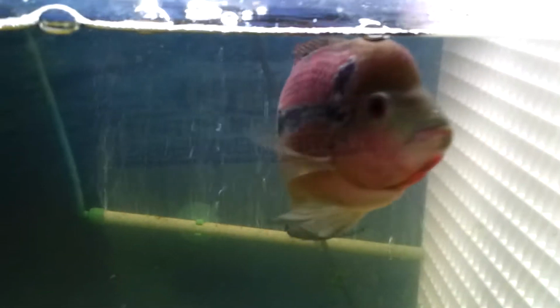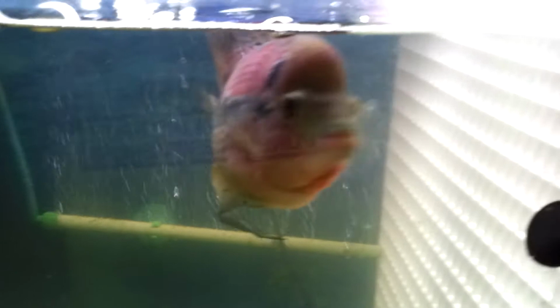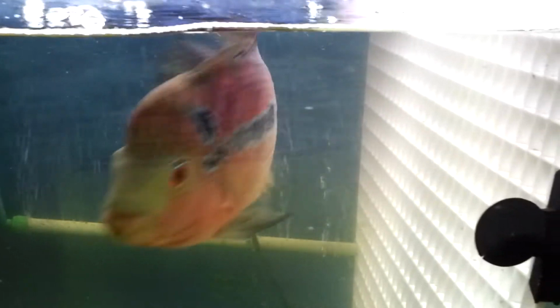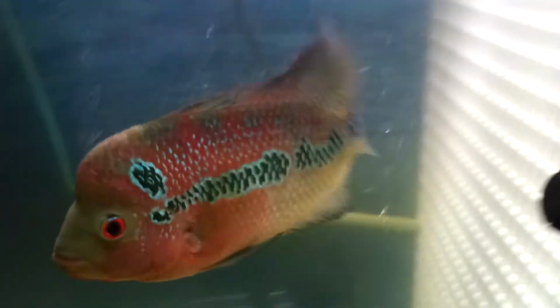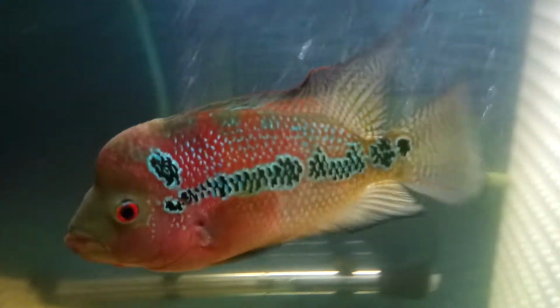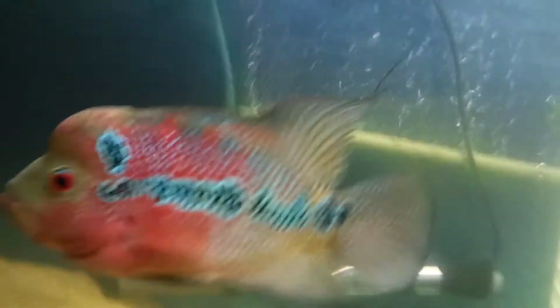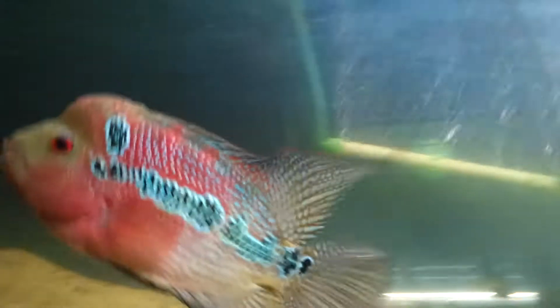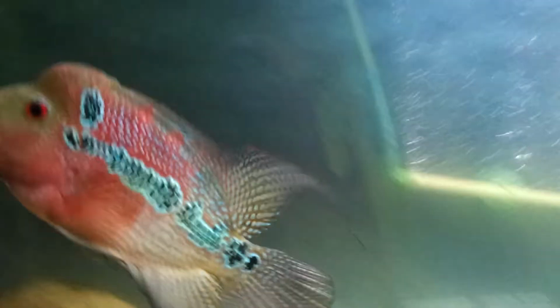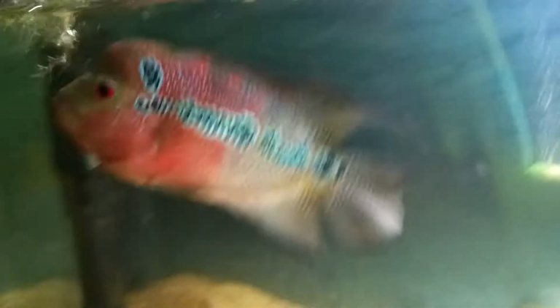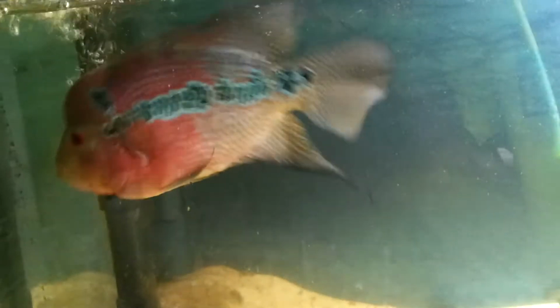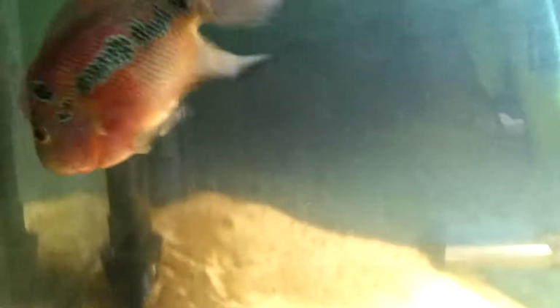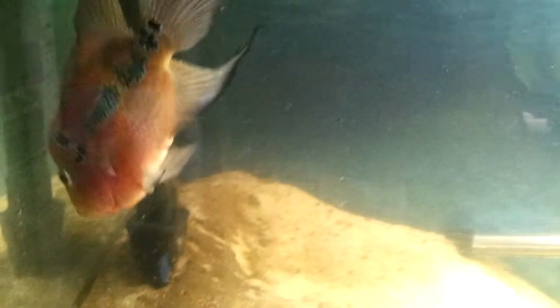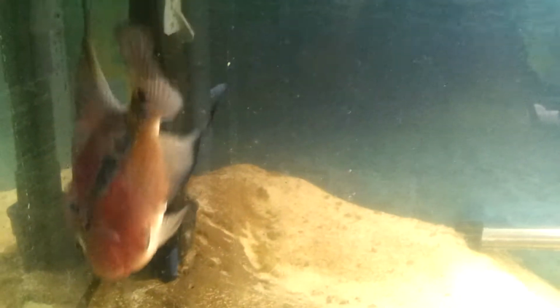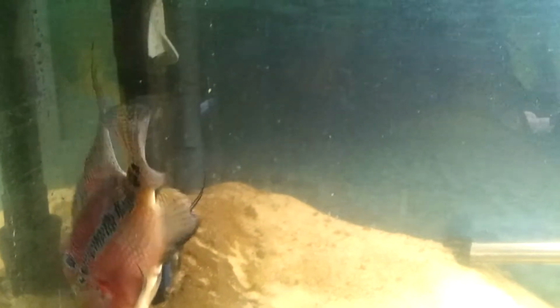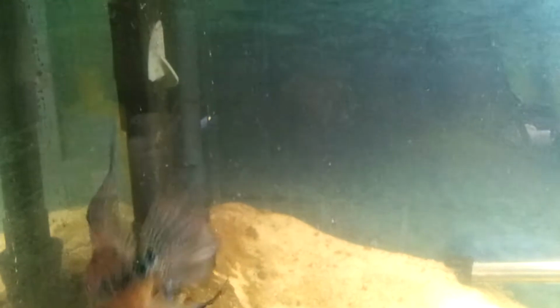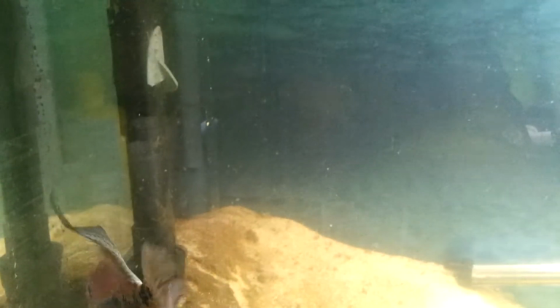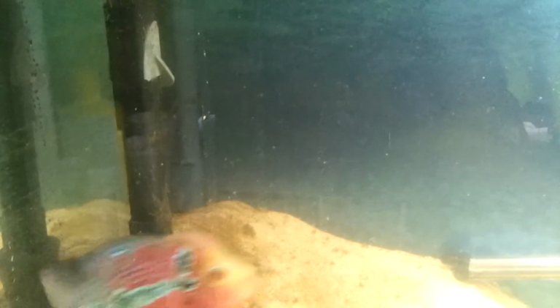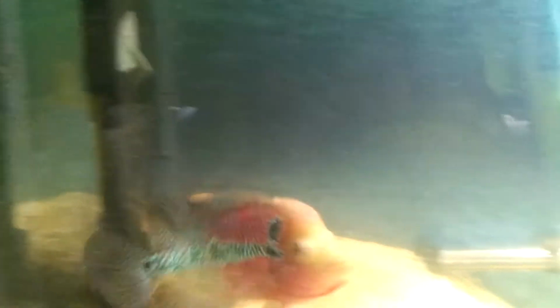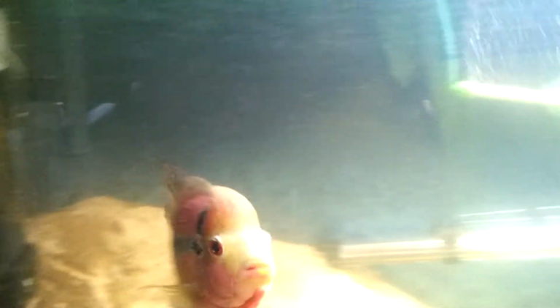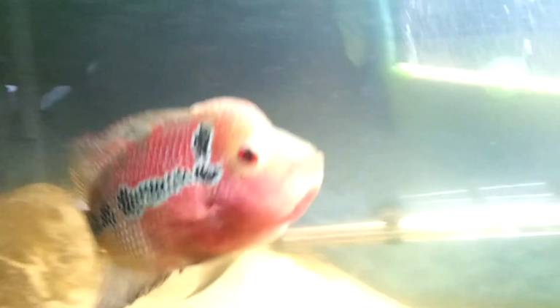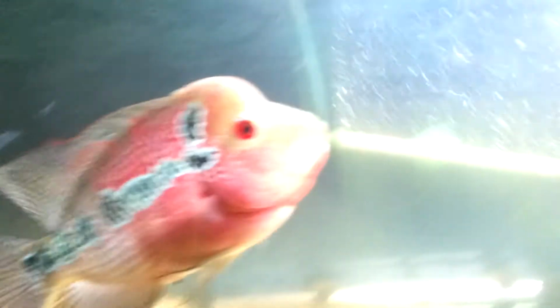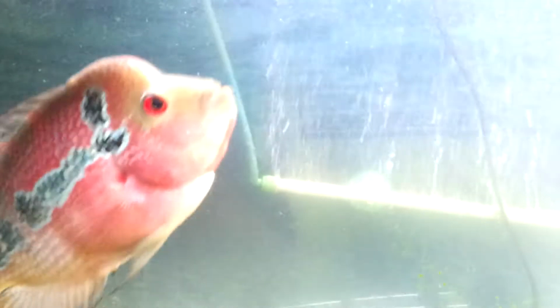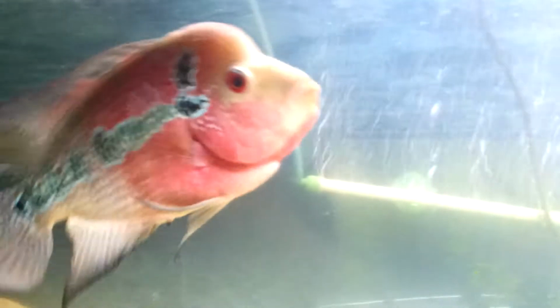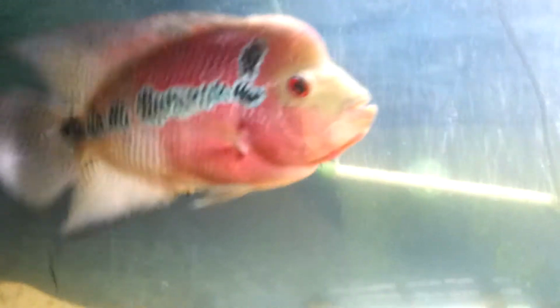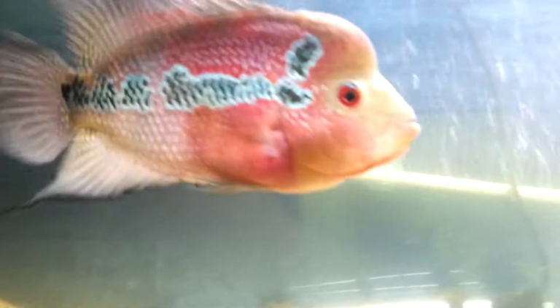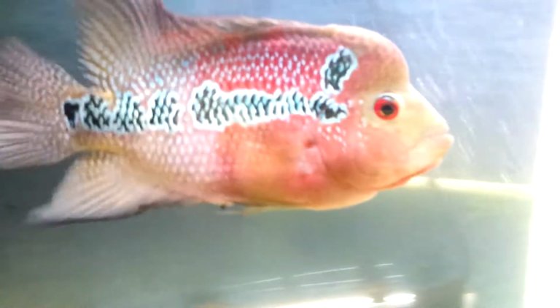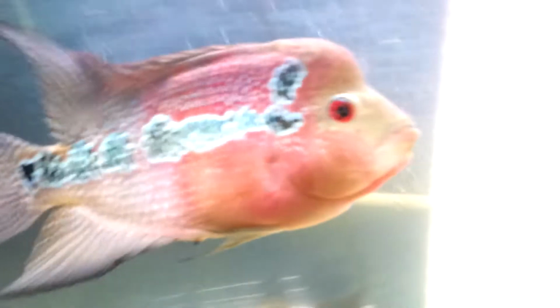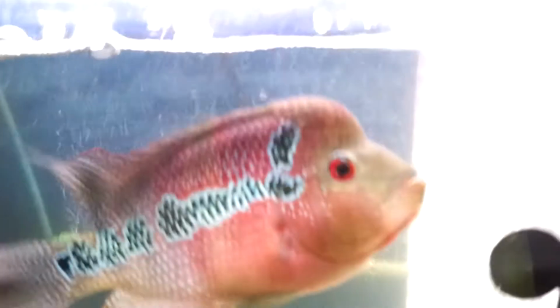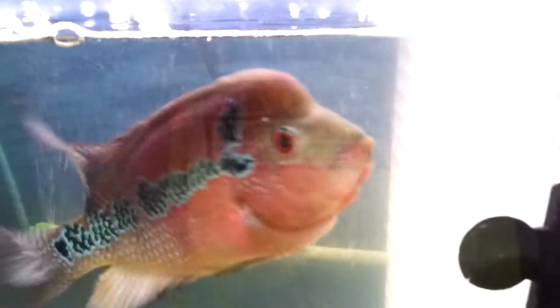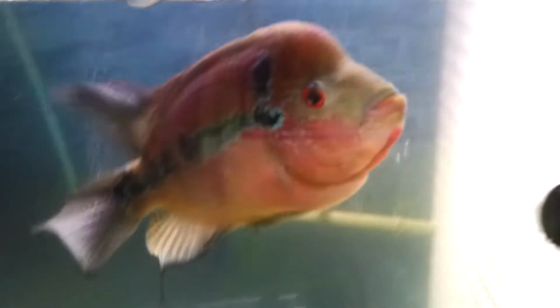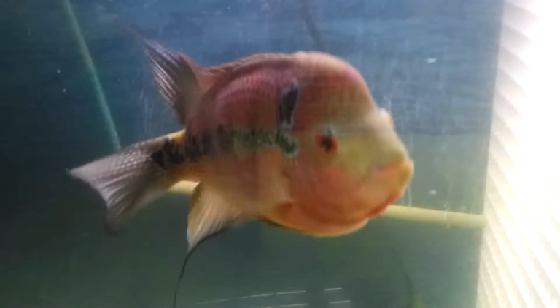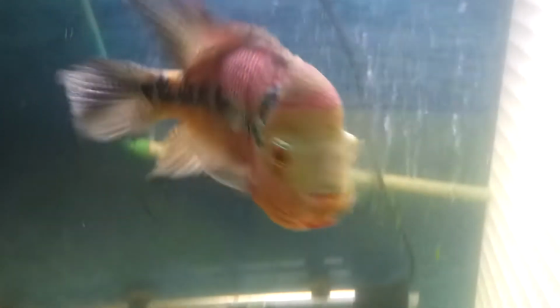Let me bring y'all a new update video of my flower horn. It's been a while. I need to still do some sift work — my sand is all dirty.